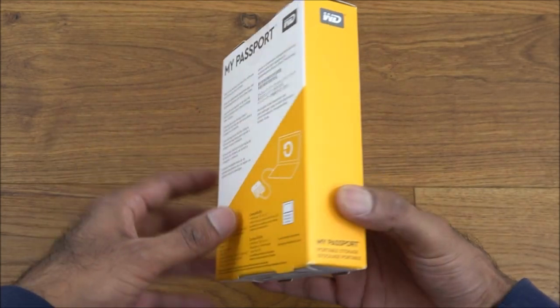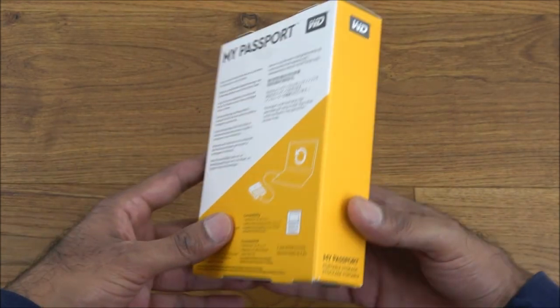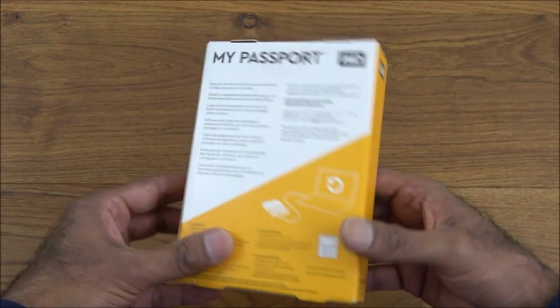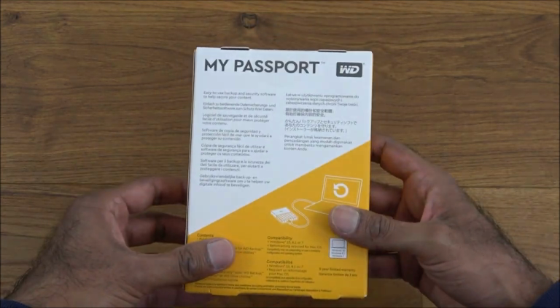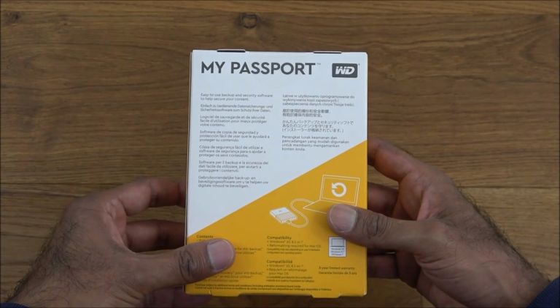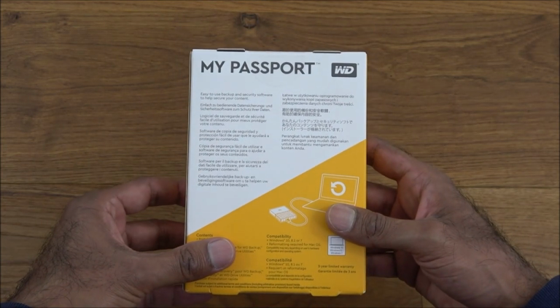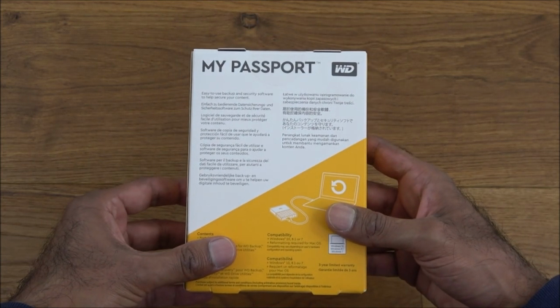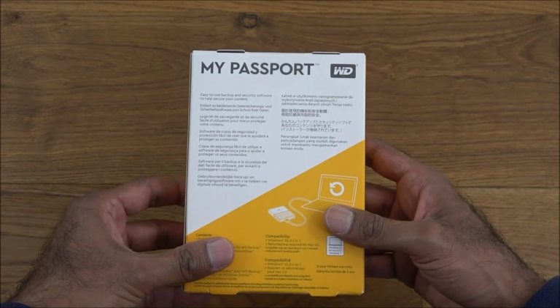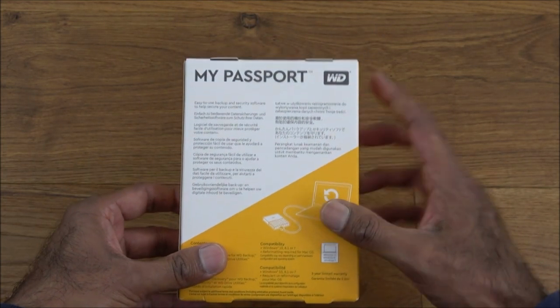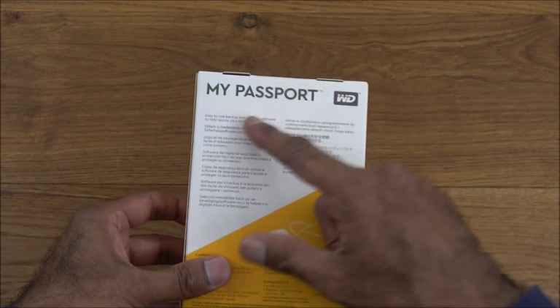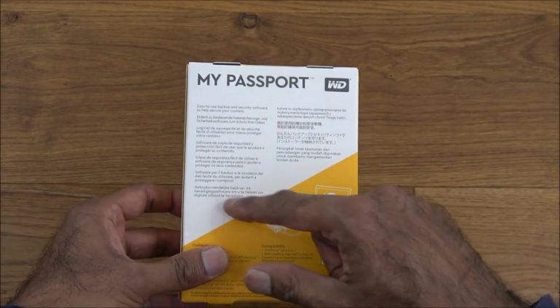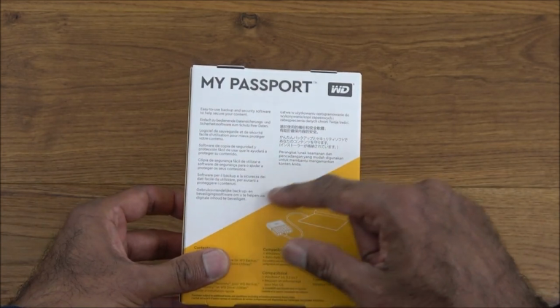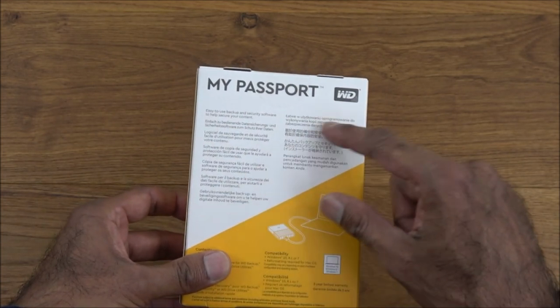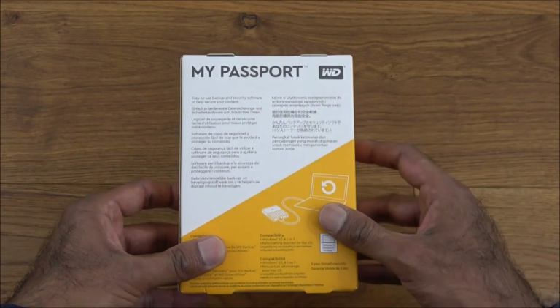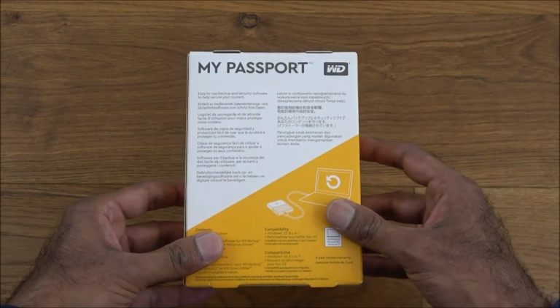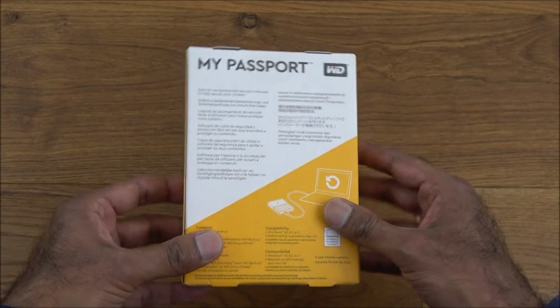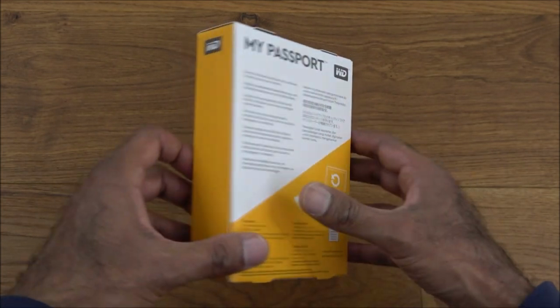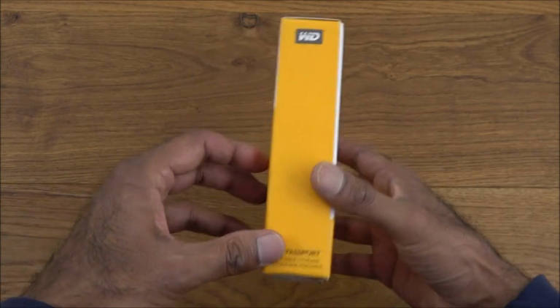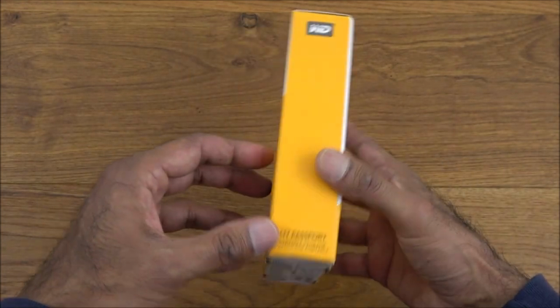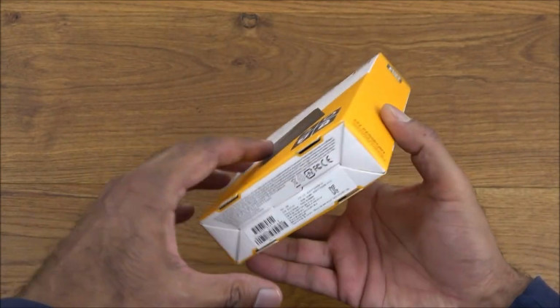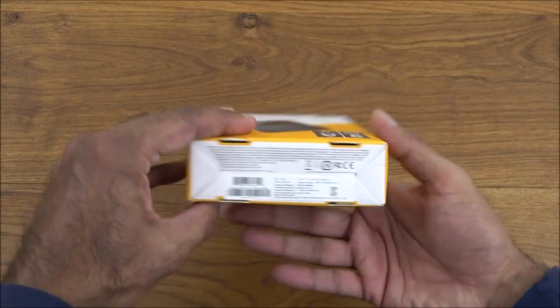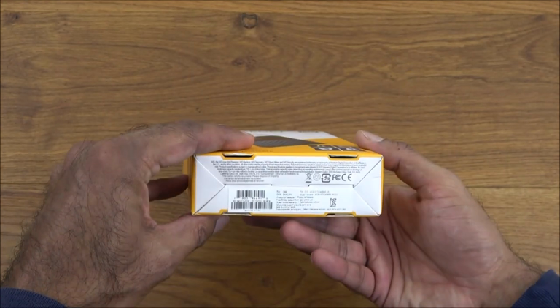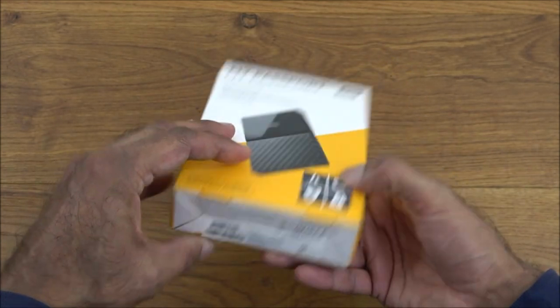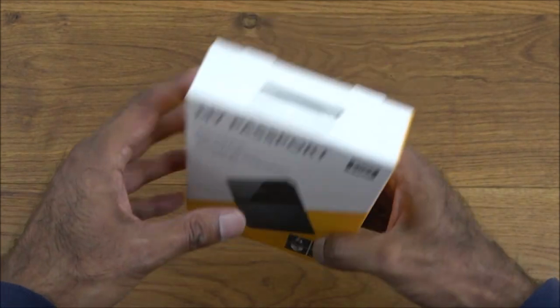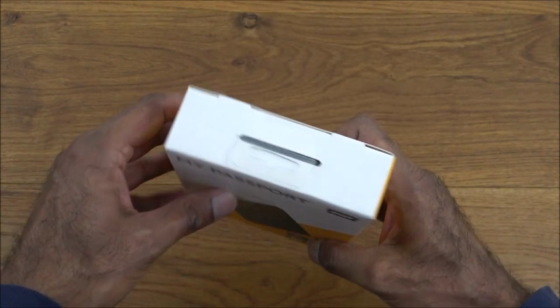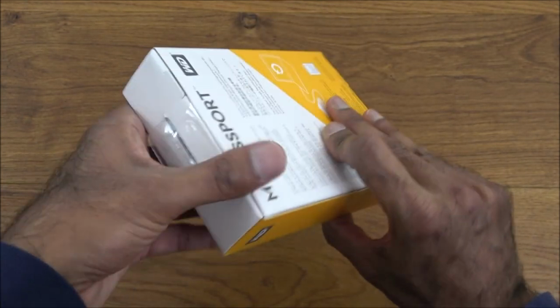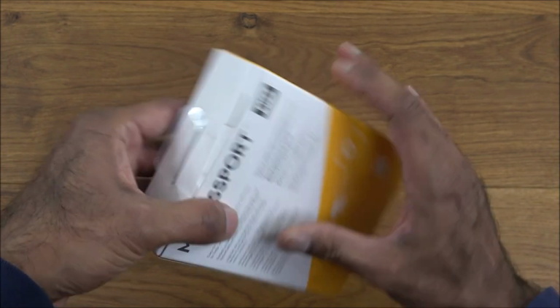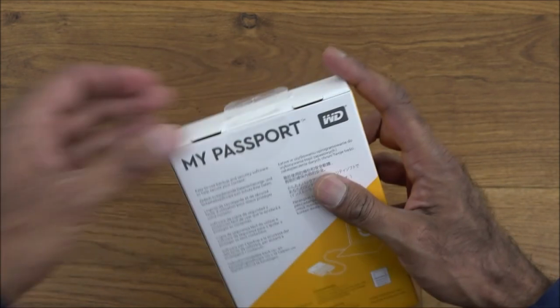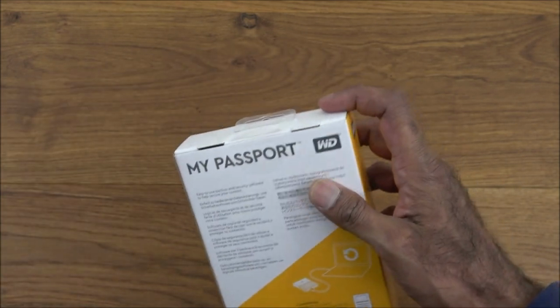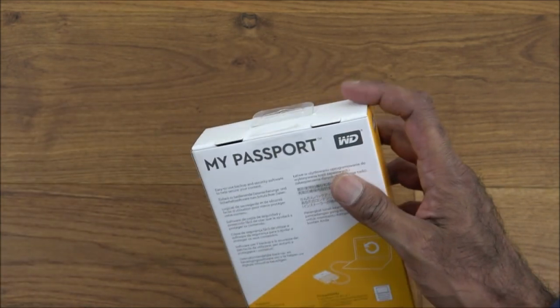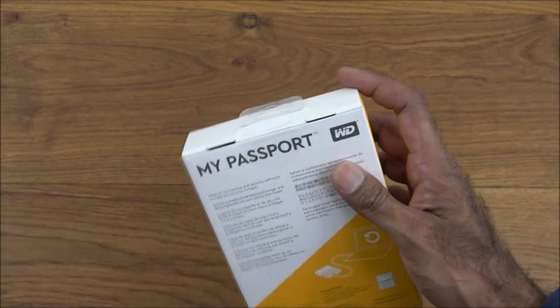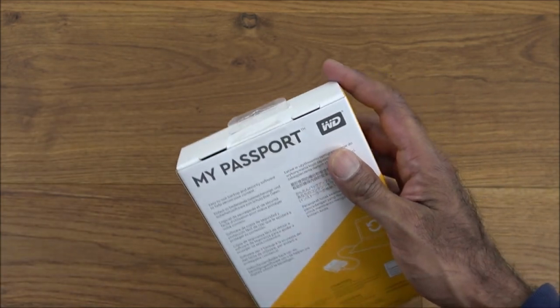Nothing too fancy about the packaging — just basic details about the product with multi-language text here and there. Let's open it up and see what we get inside.